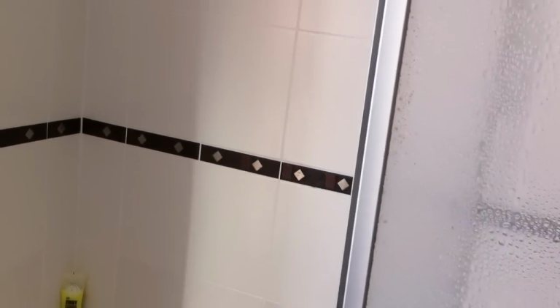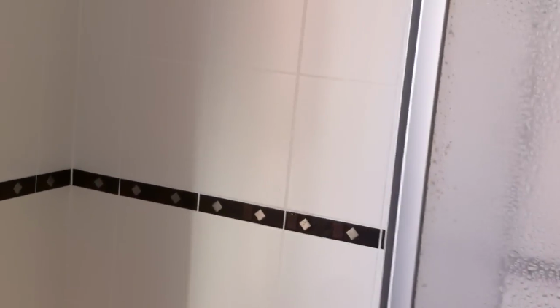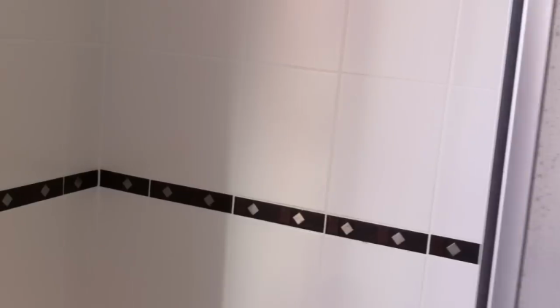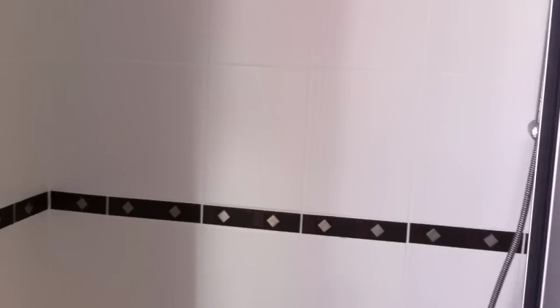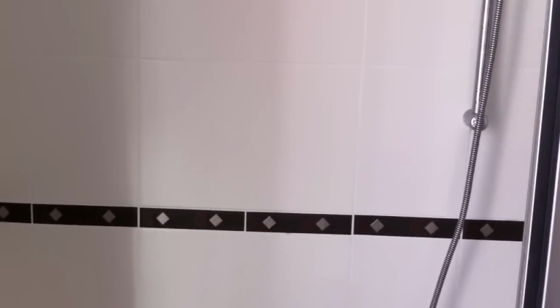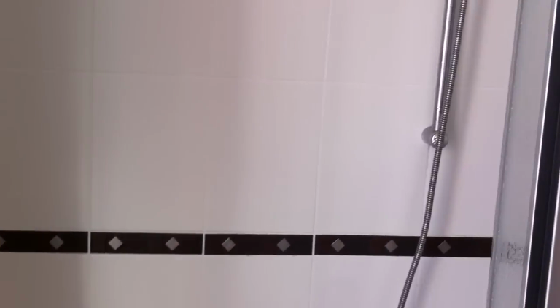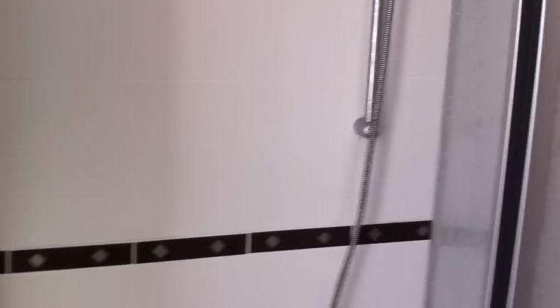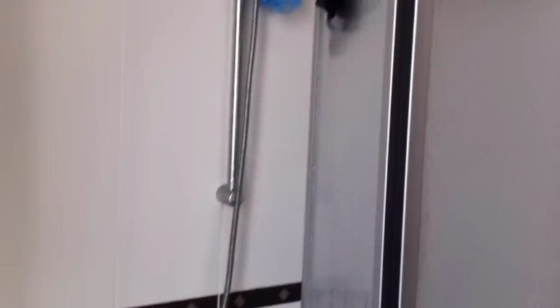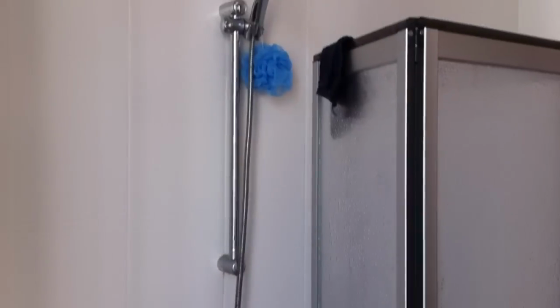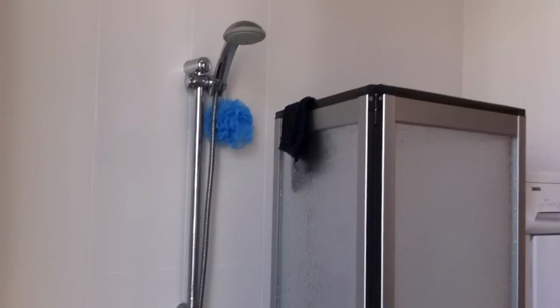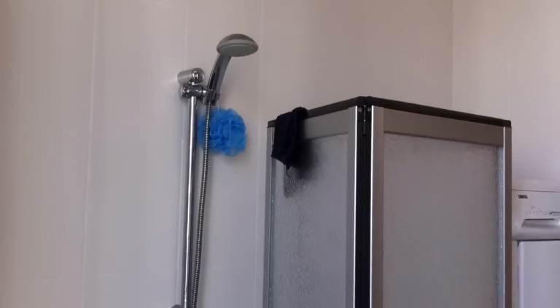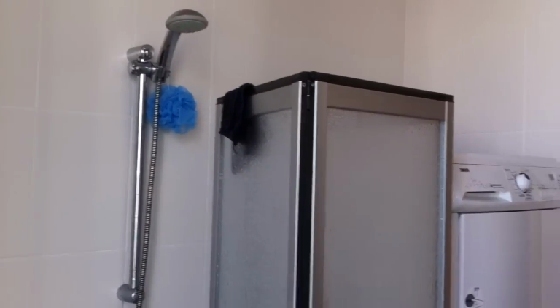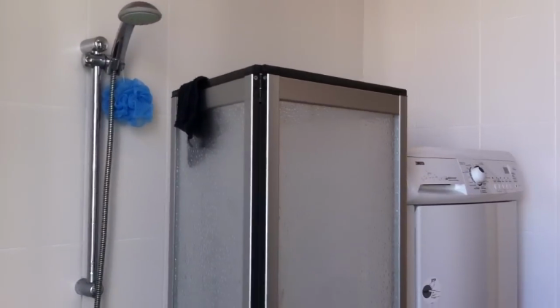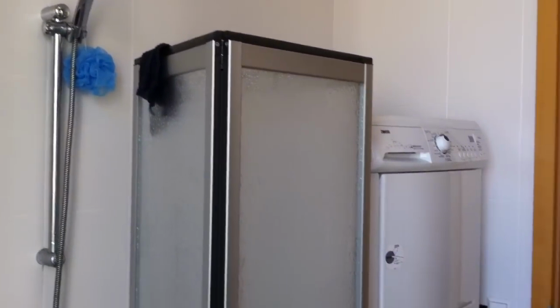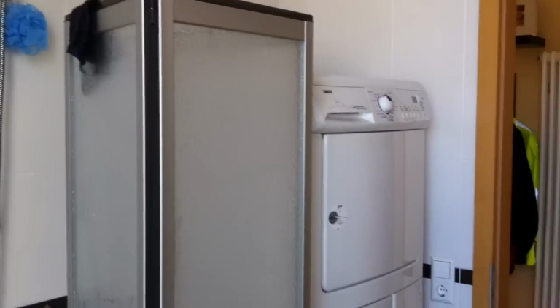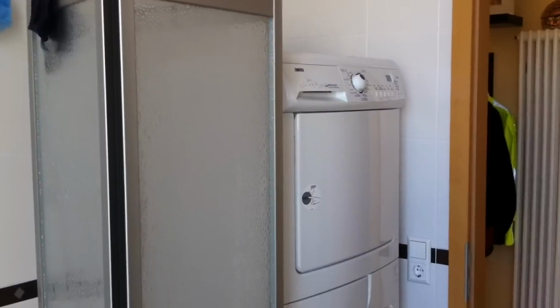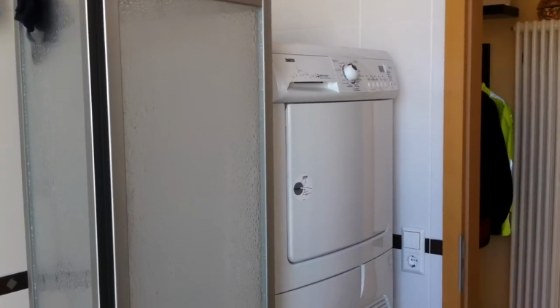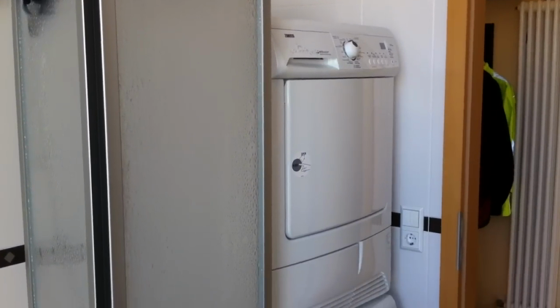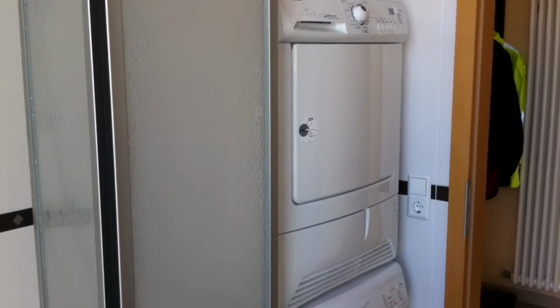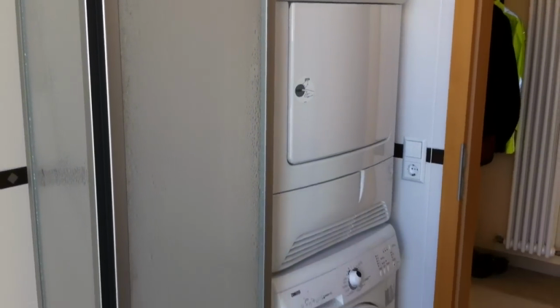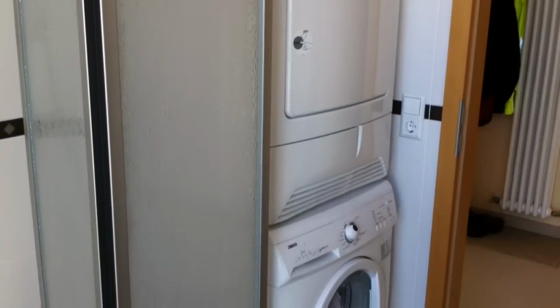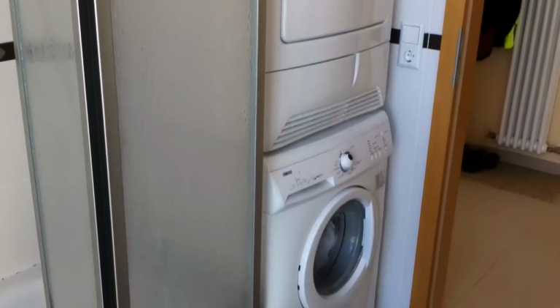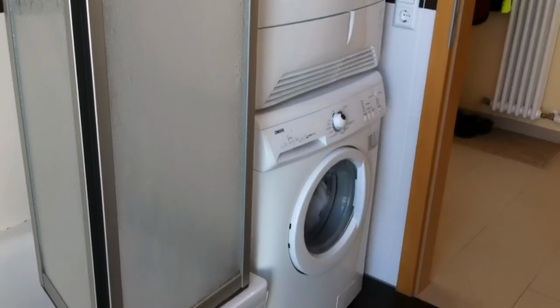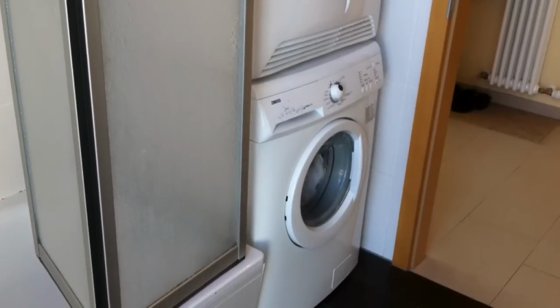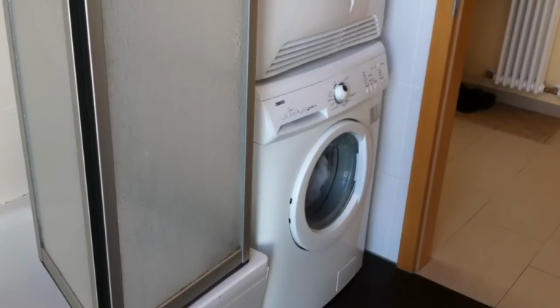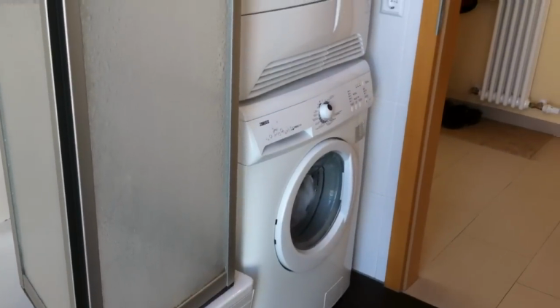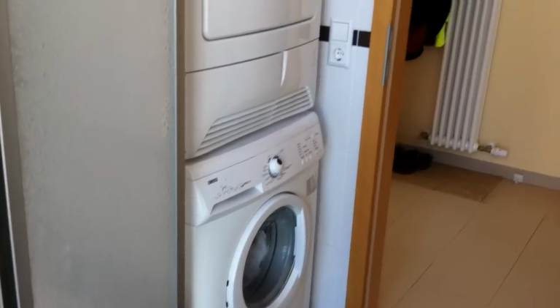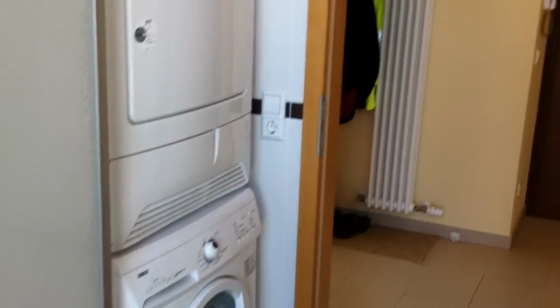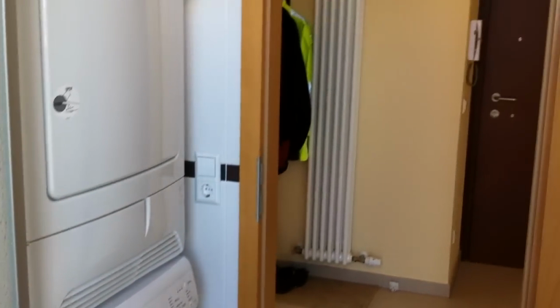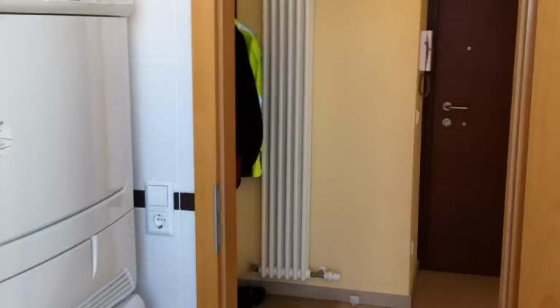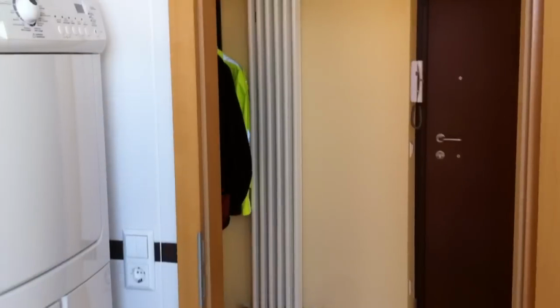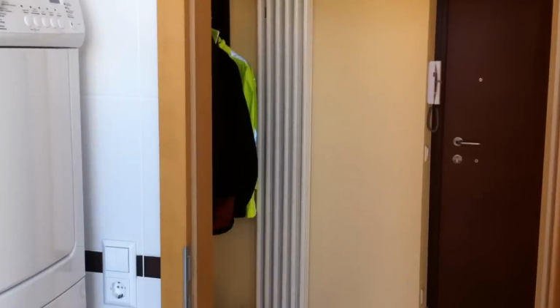You've got your shower, and it's also got a really good washer-dryer, so it makes everything nice and easy.